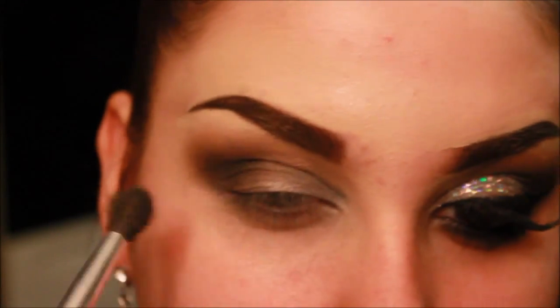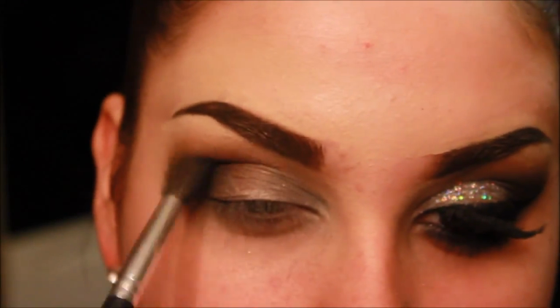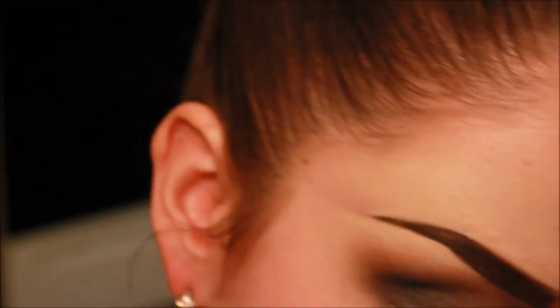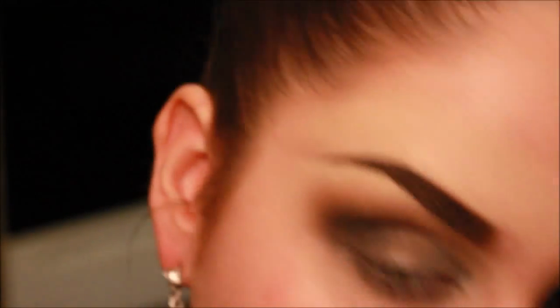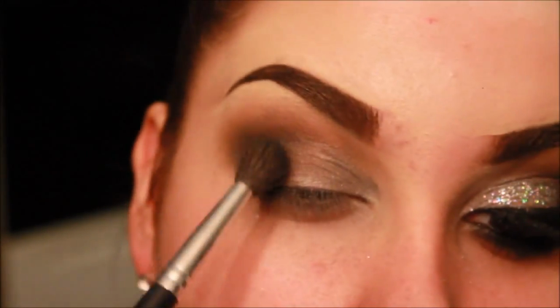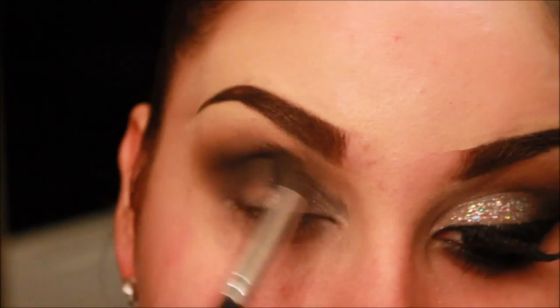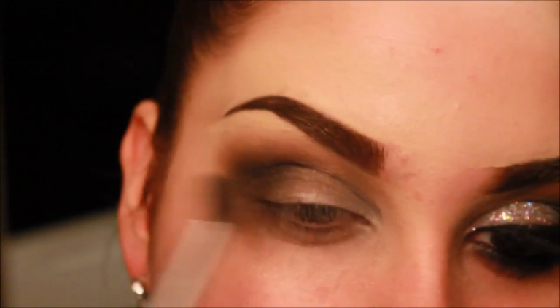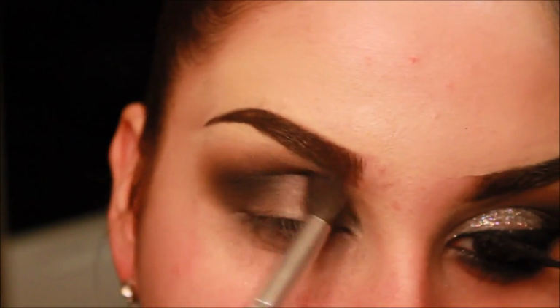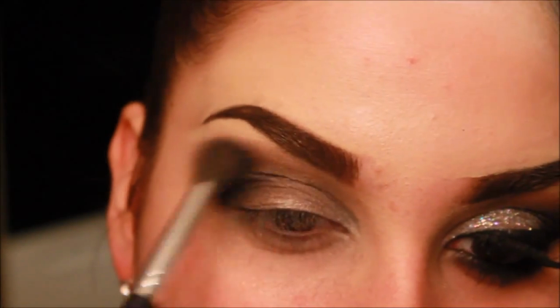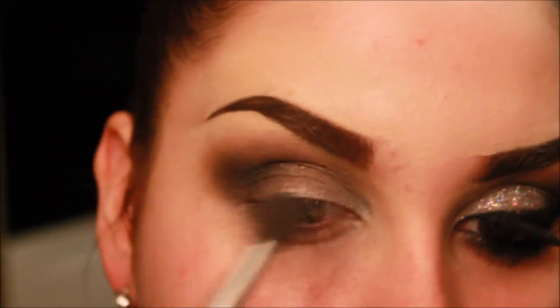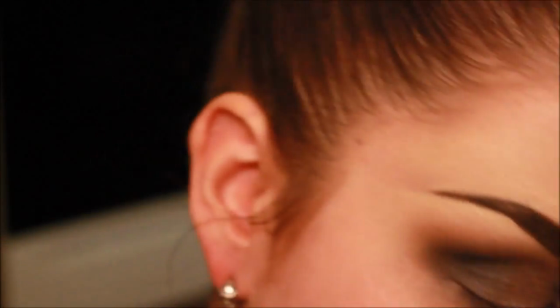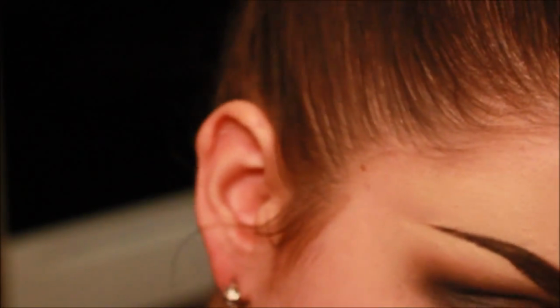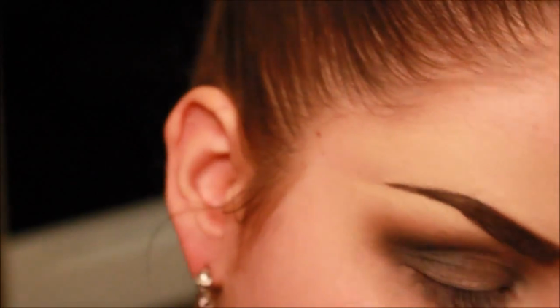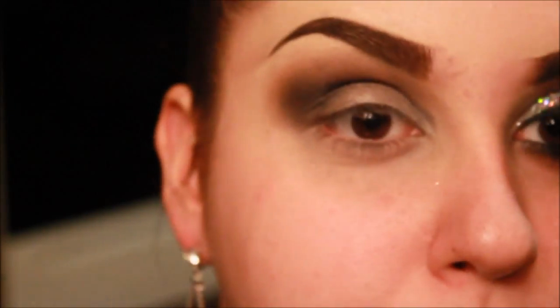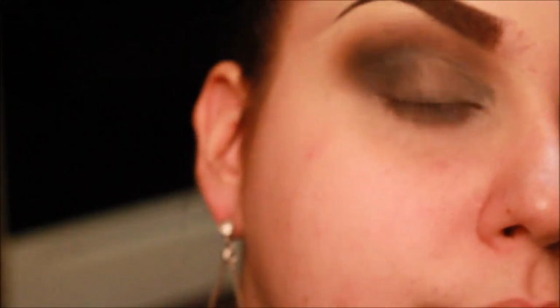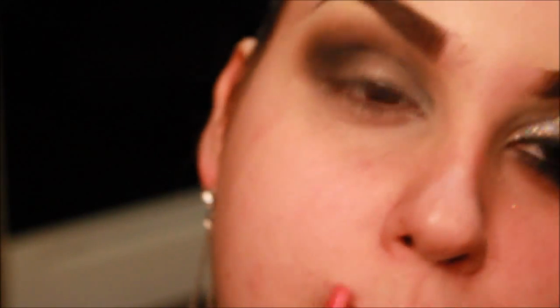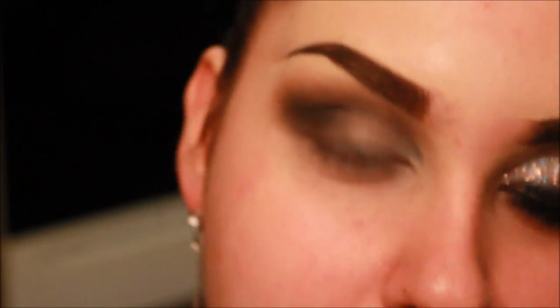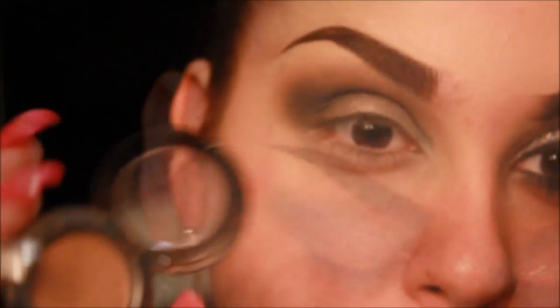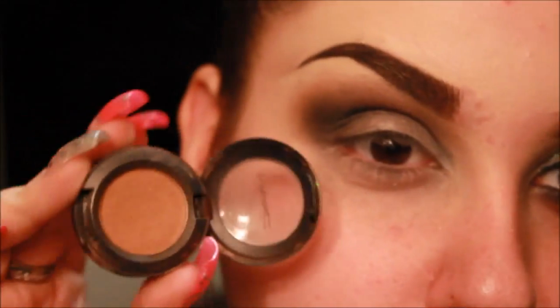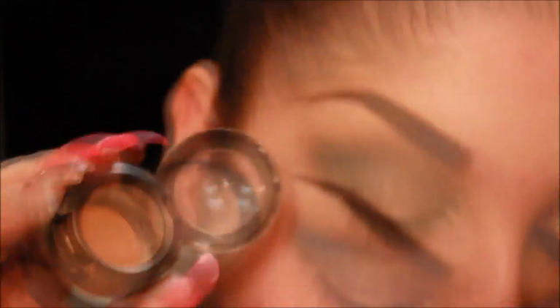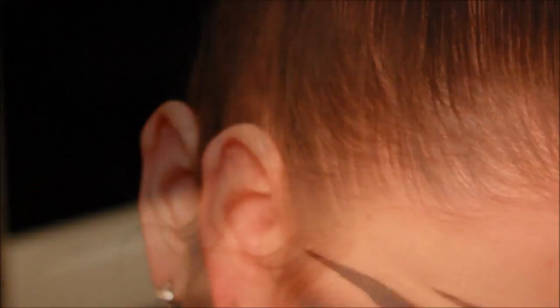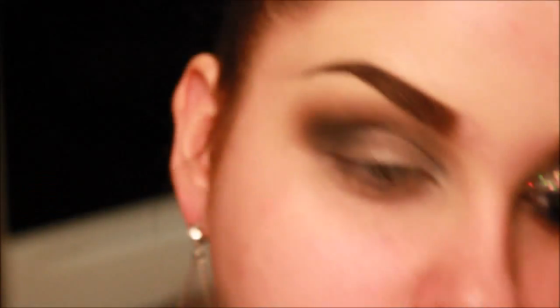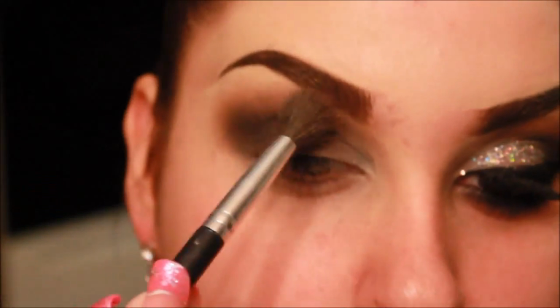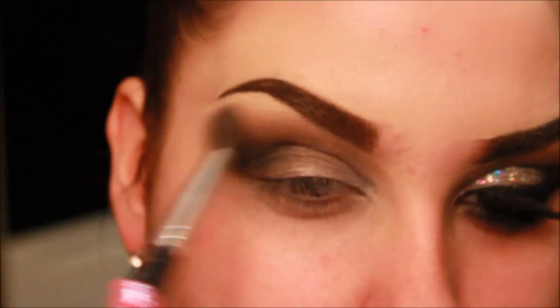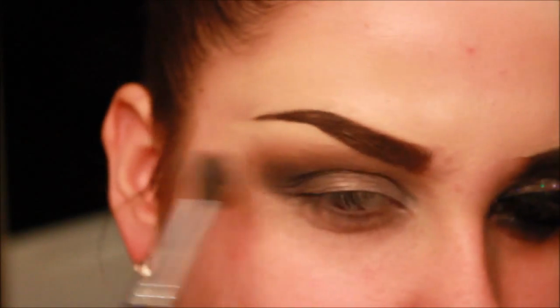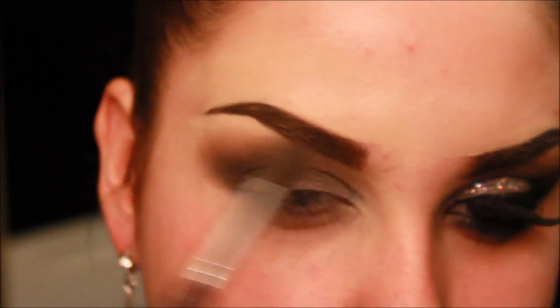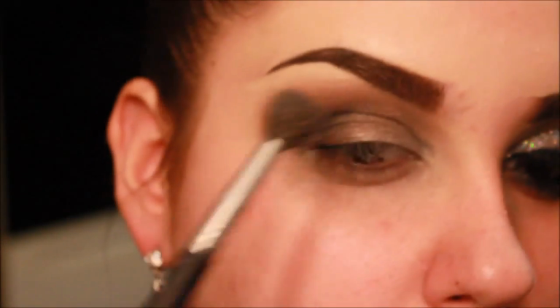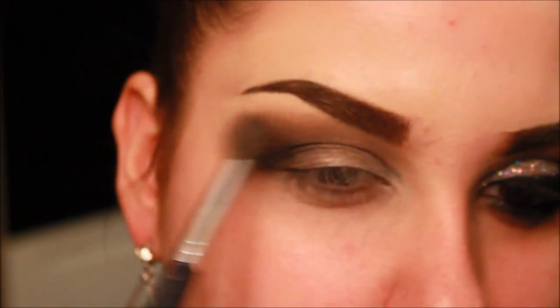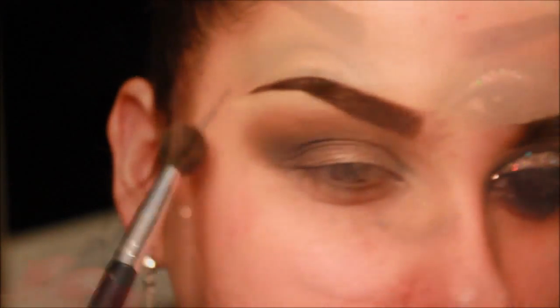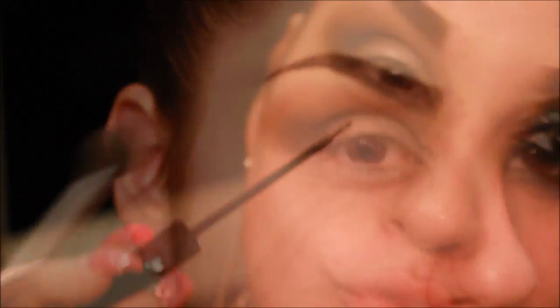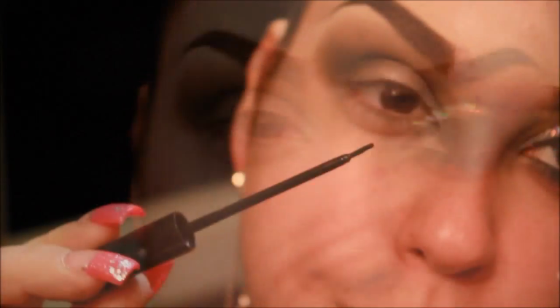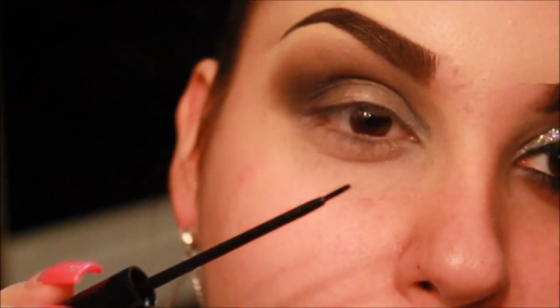Blending is key, so make sure you blend. You want a very seamless look. That's why I'm taking Texture by MAC again and applying it over the black to make sure it's very seamless and all blended together.